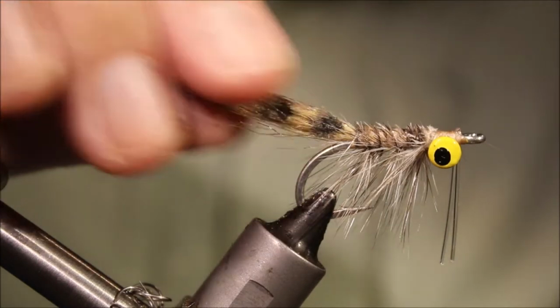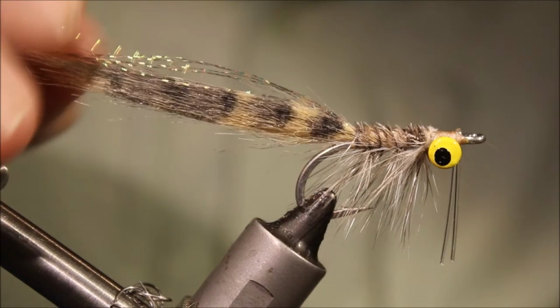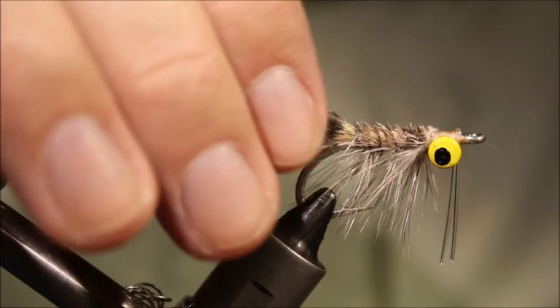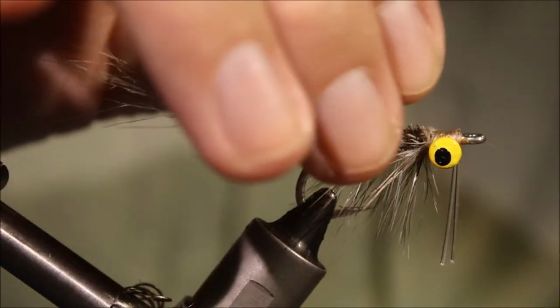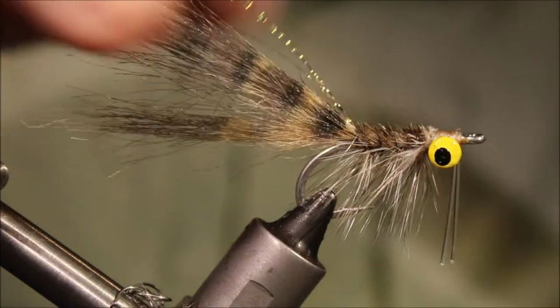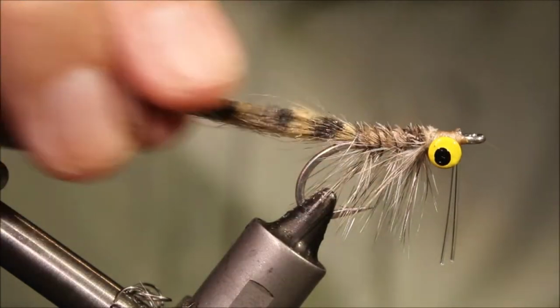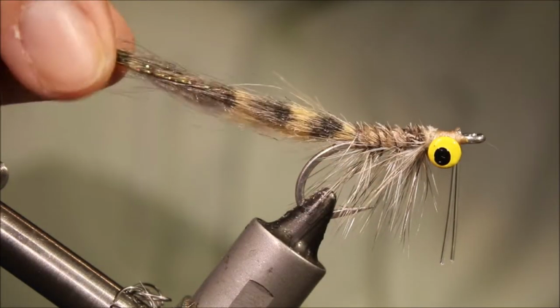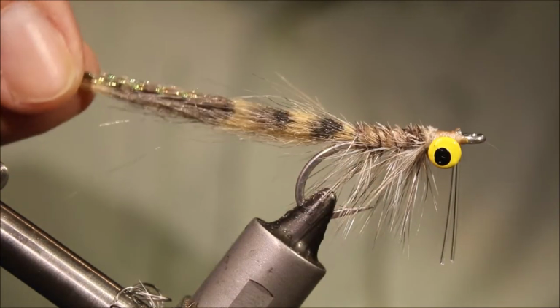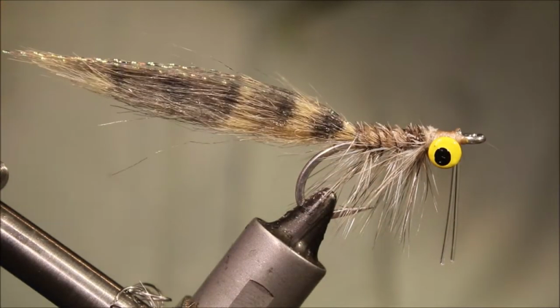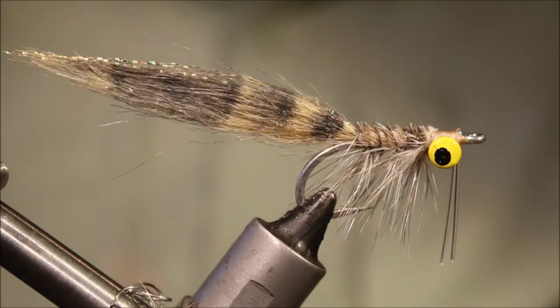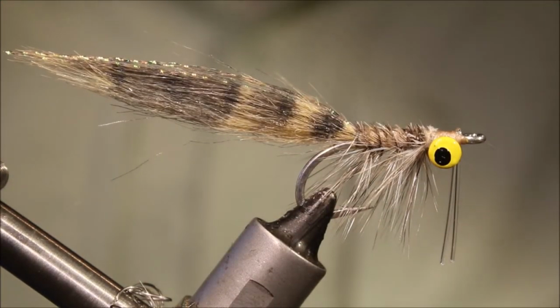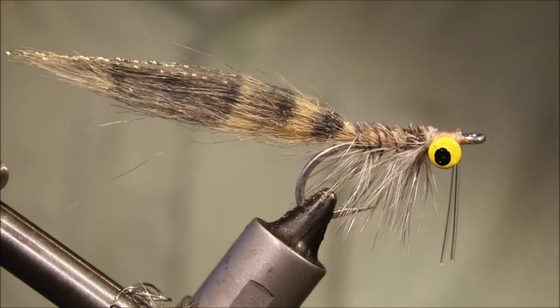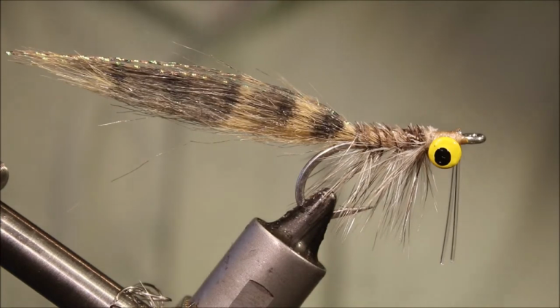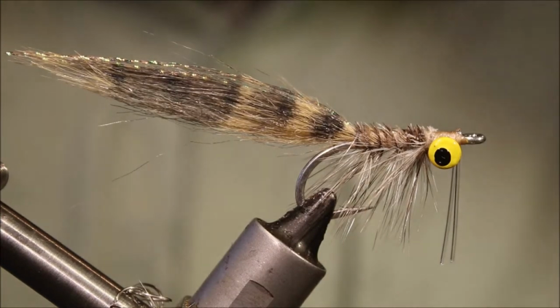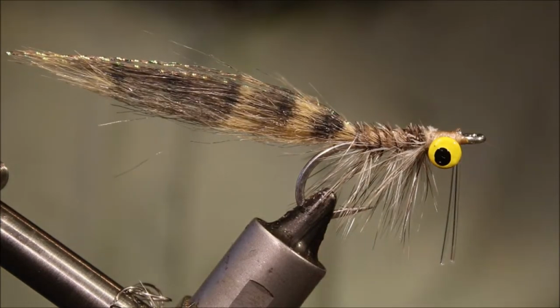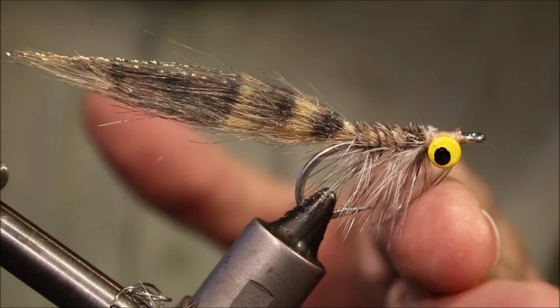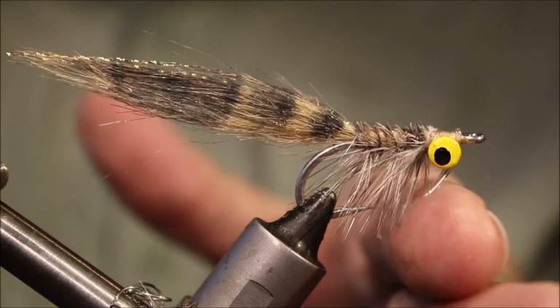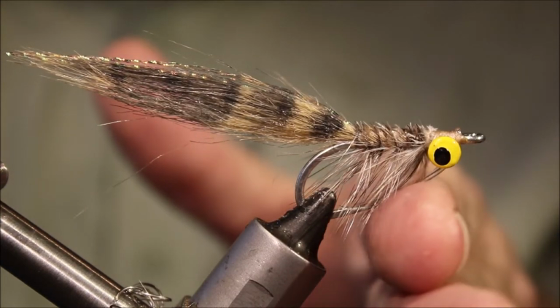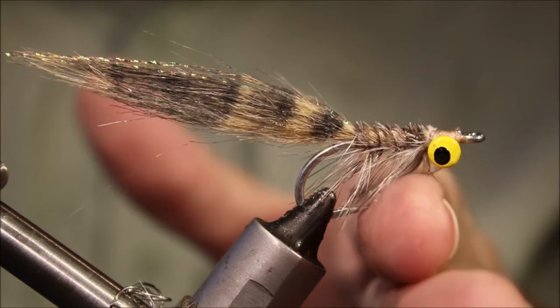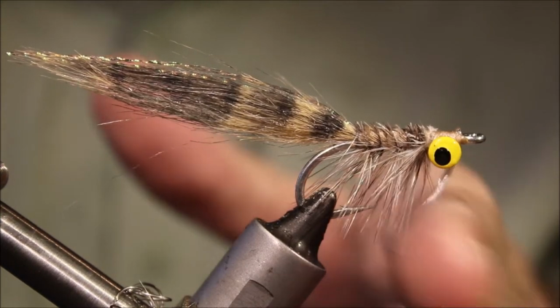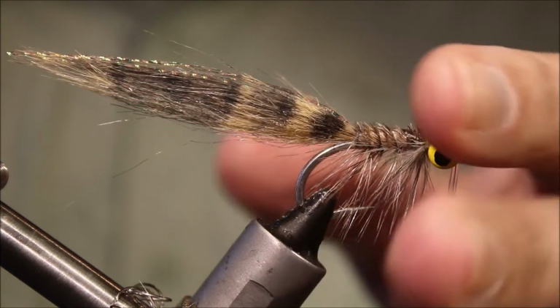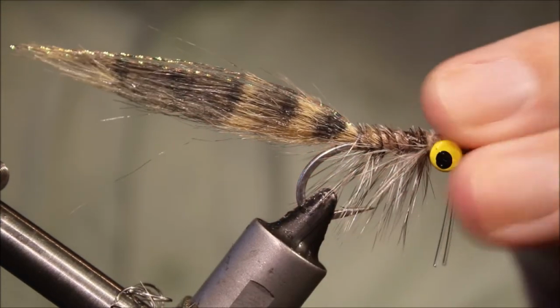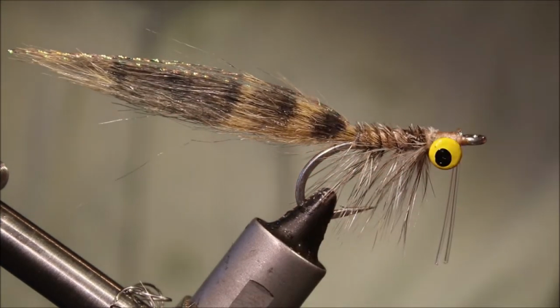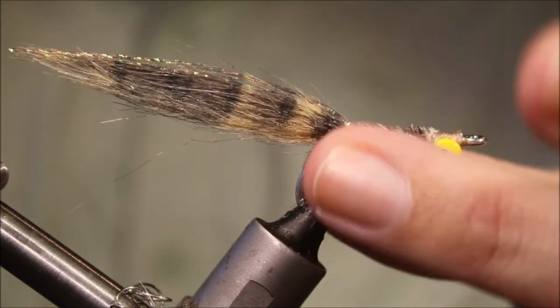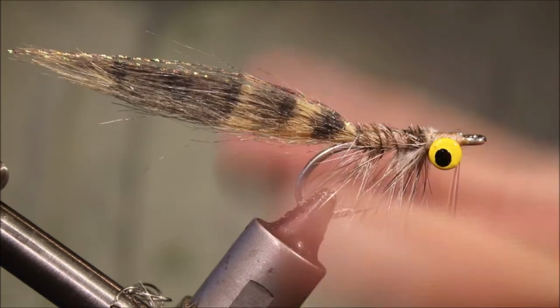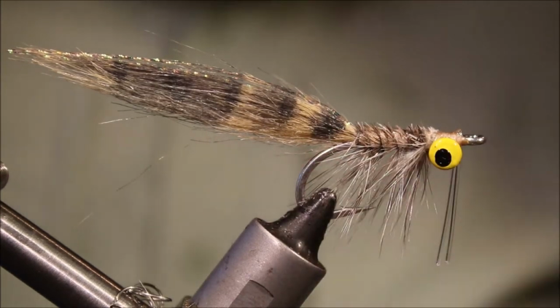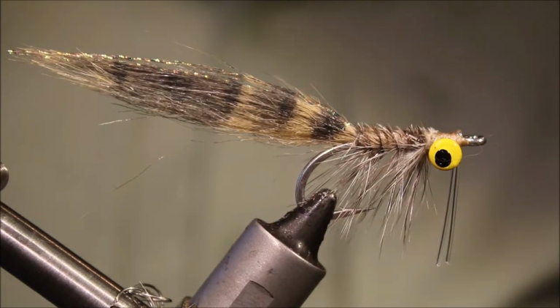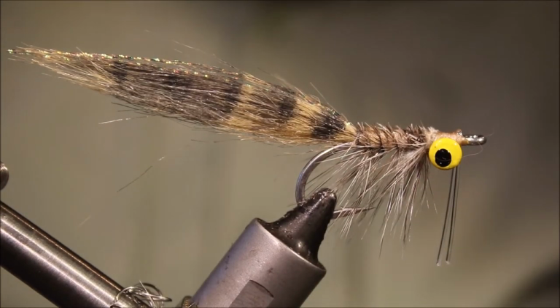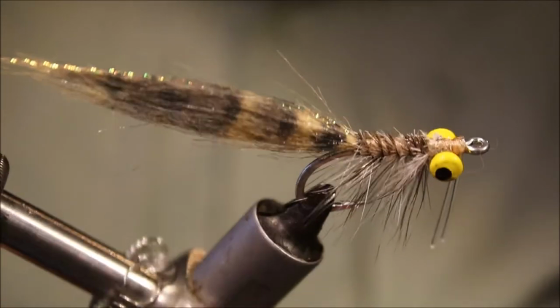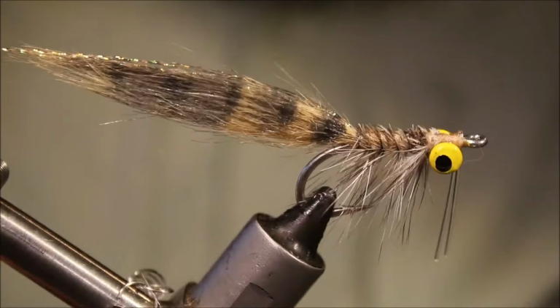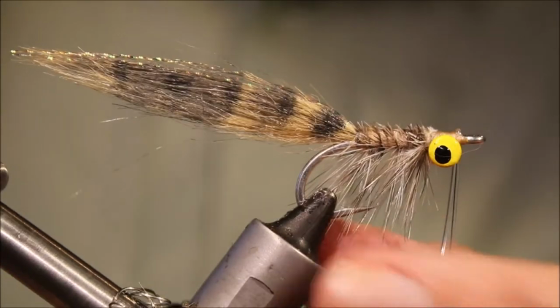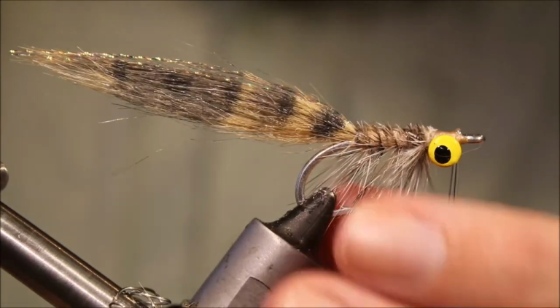Some people call this the craft fur shrimp, but I've always called it the no-name shrimp because the first time I saw it was in Dick Brown's book, and that's what it was listed as. Maybe it was named at a later date — I'm not sure.